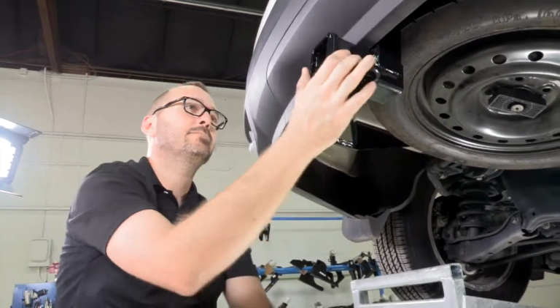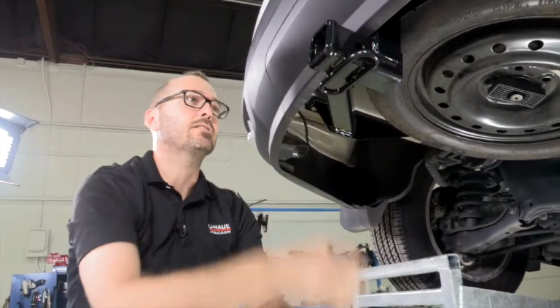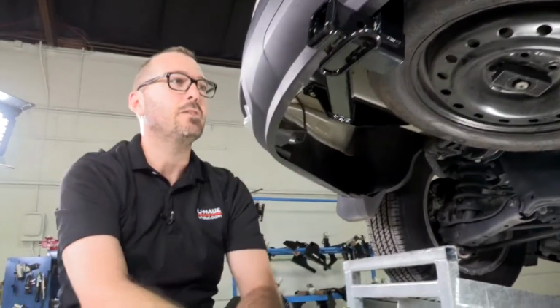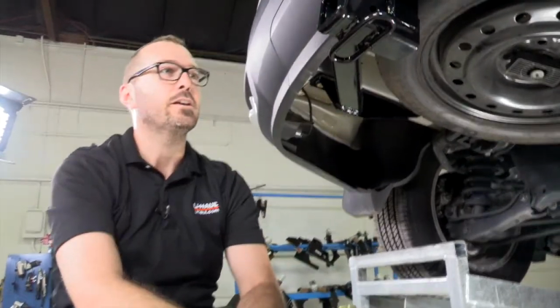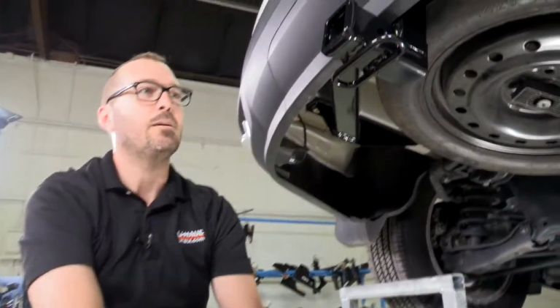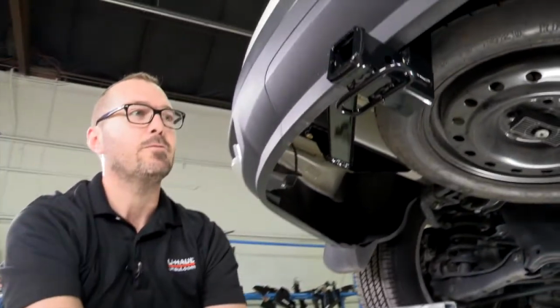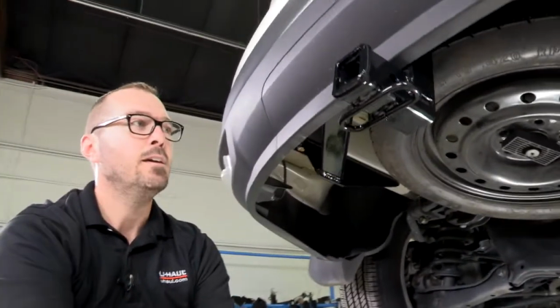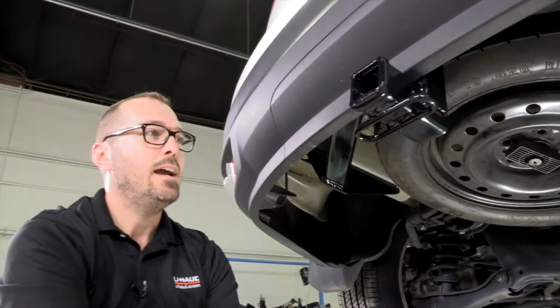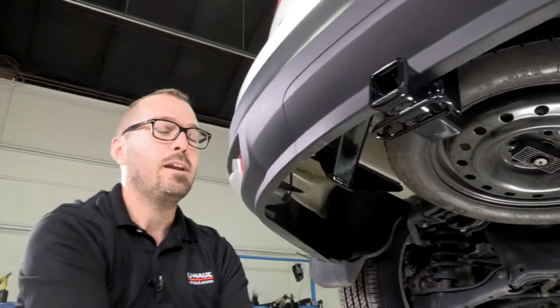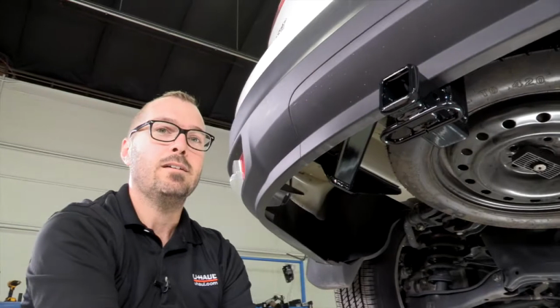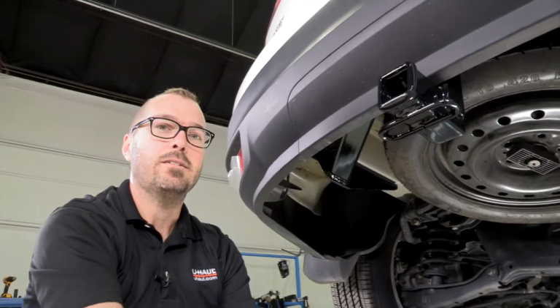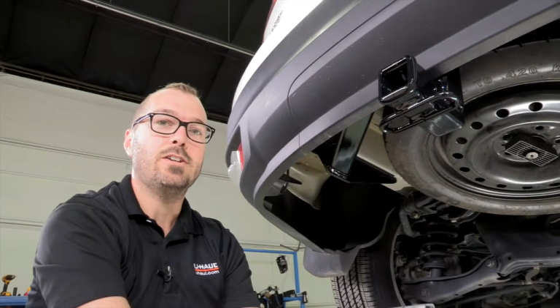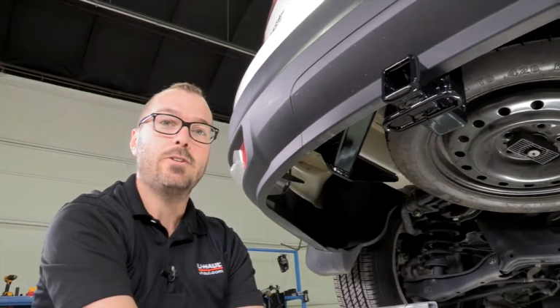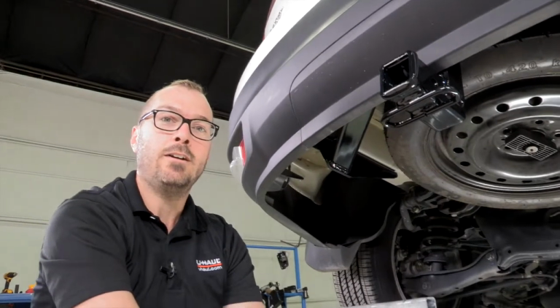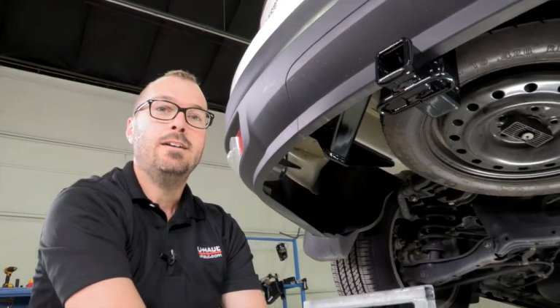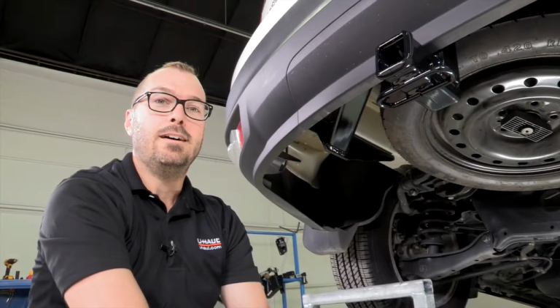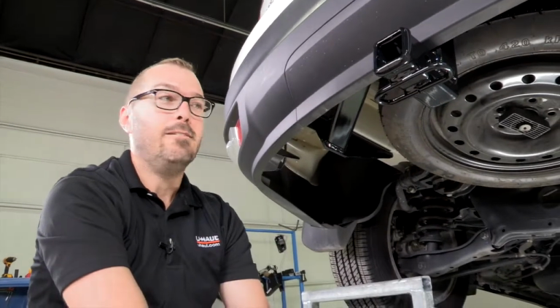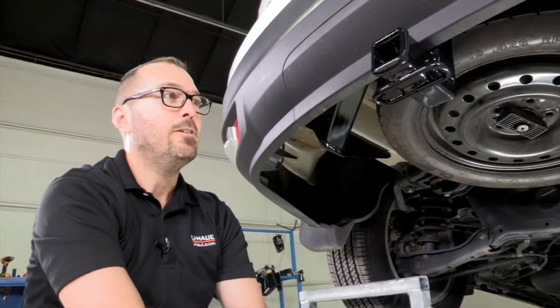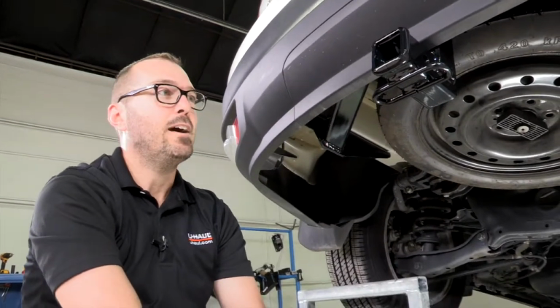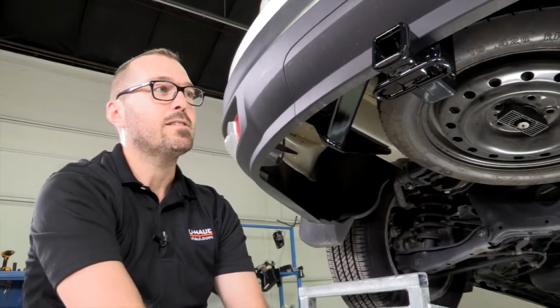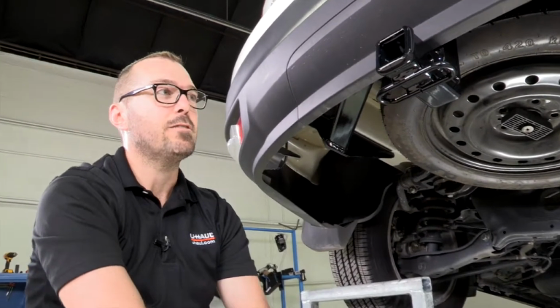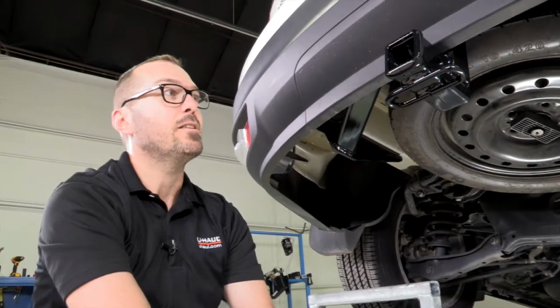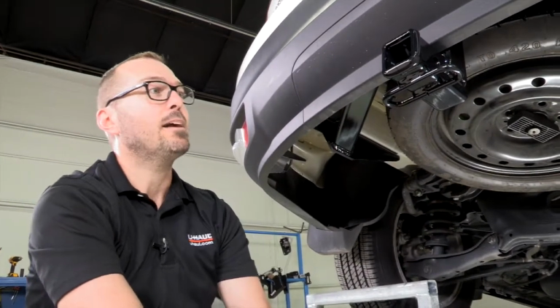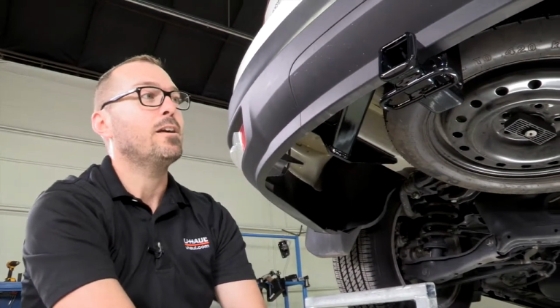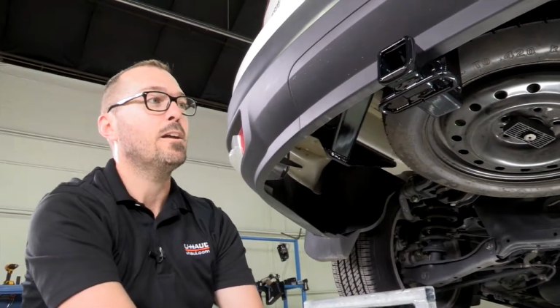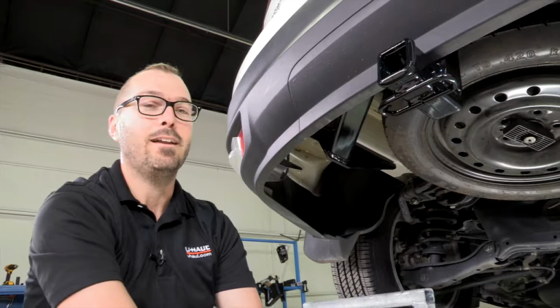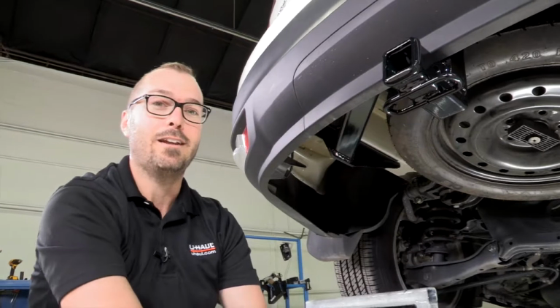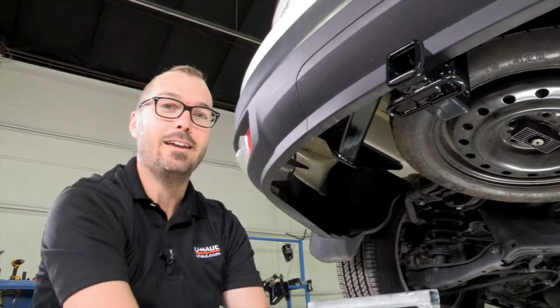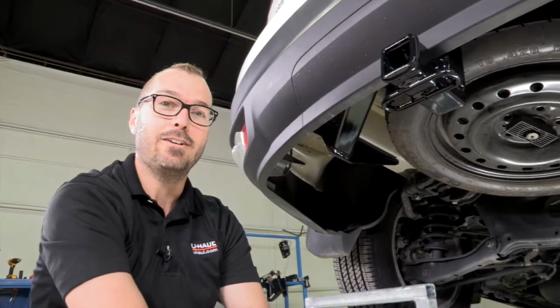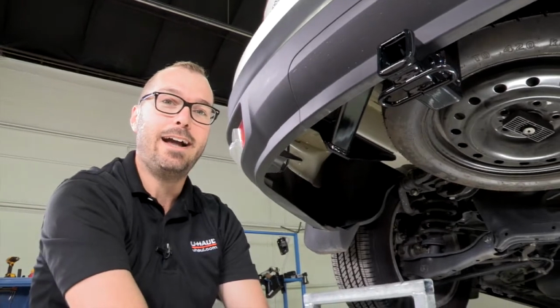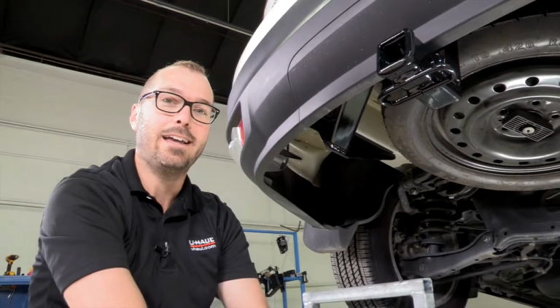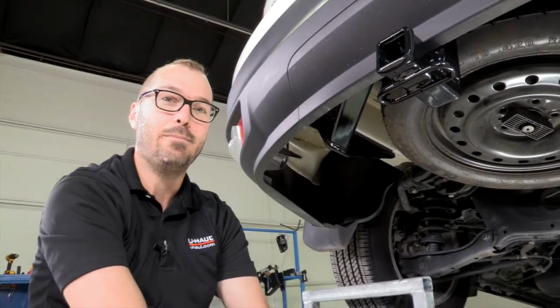This is going to be a really good option for anybody to tow a trailer and have all kinds of accessories on the back of their Honda Pilot. It's going to allow you to get out and go kayaking, camping — everything that you'd like to do.